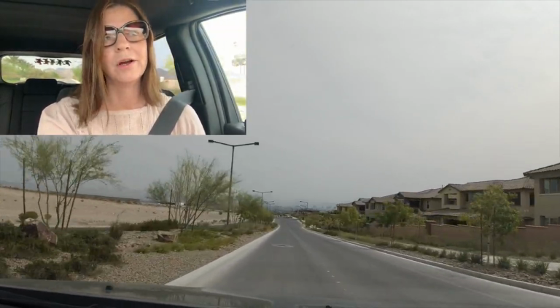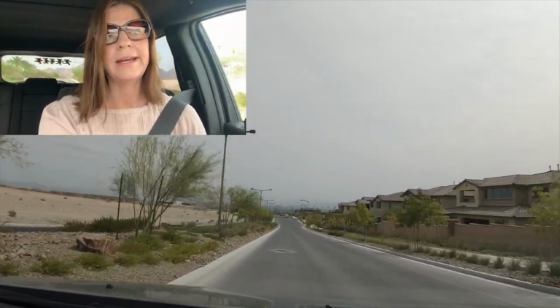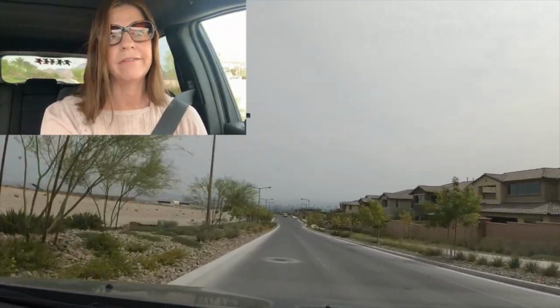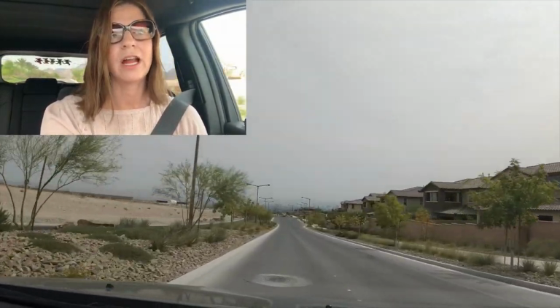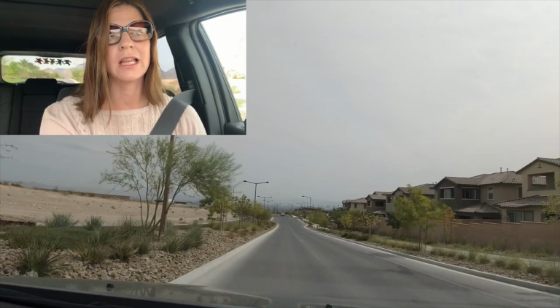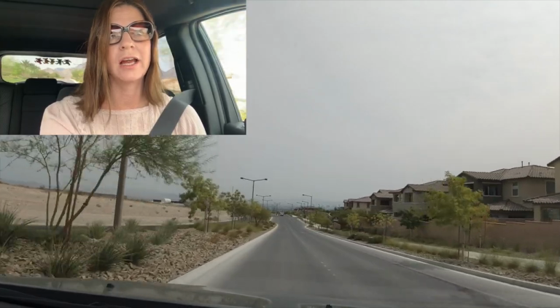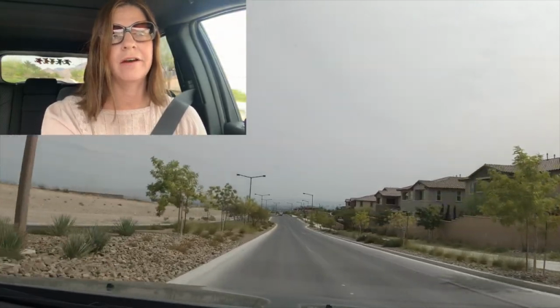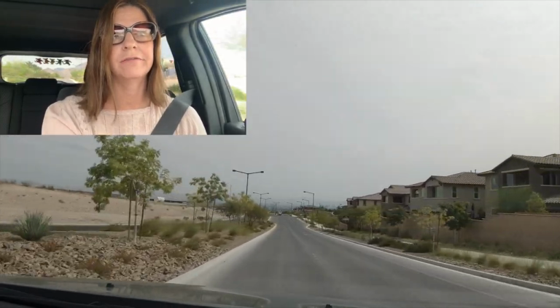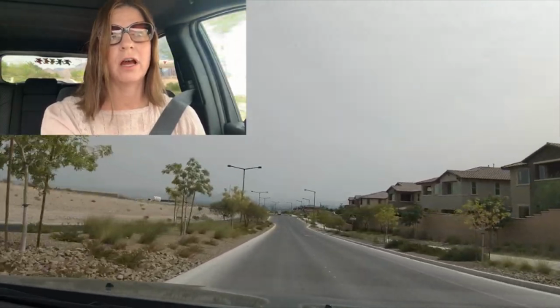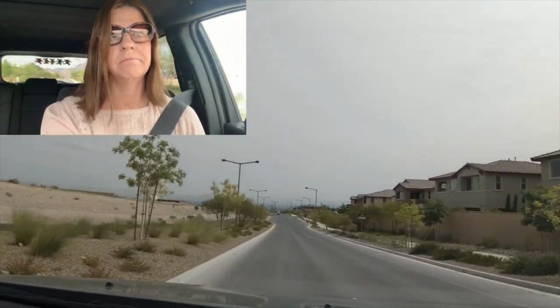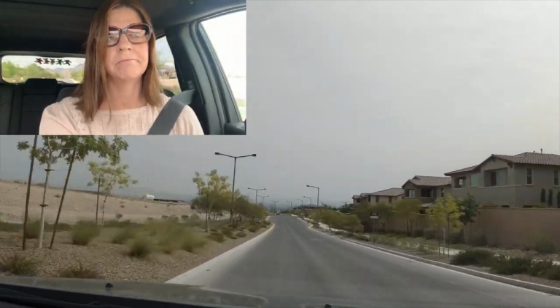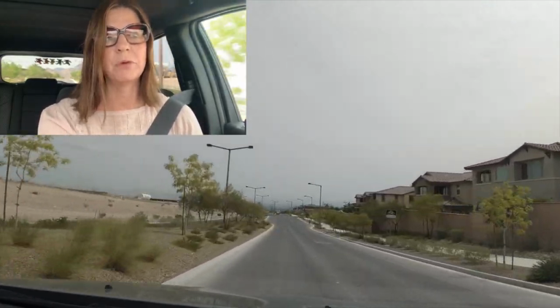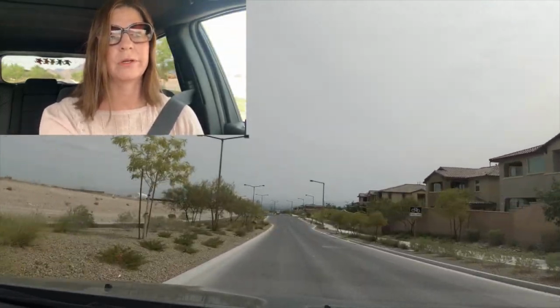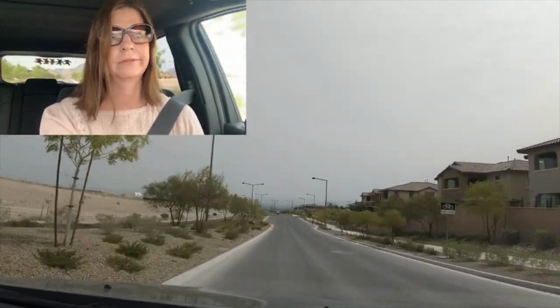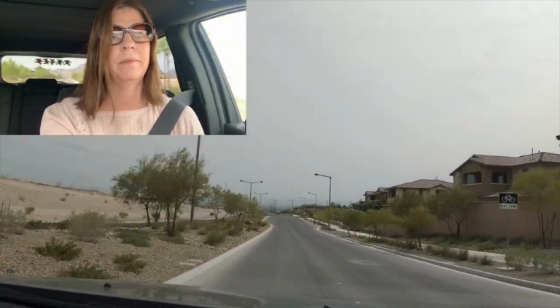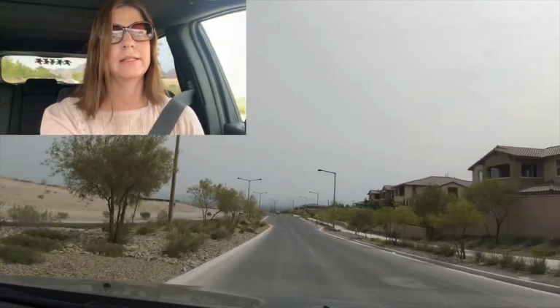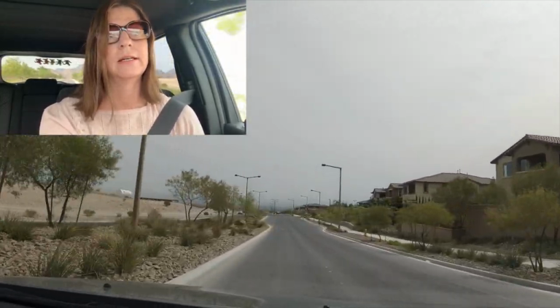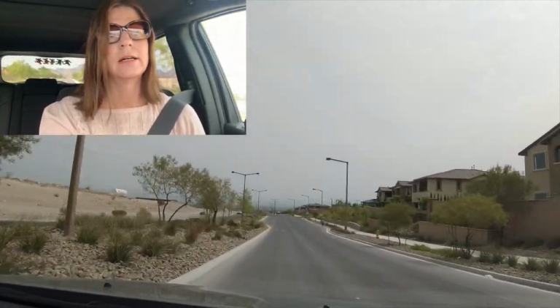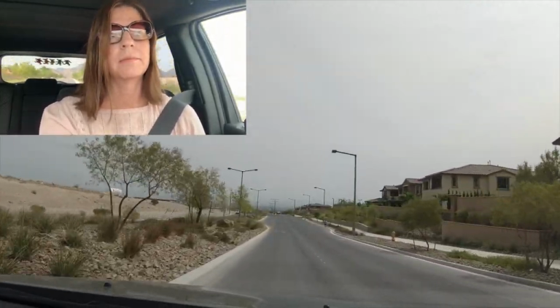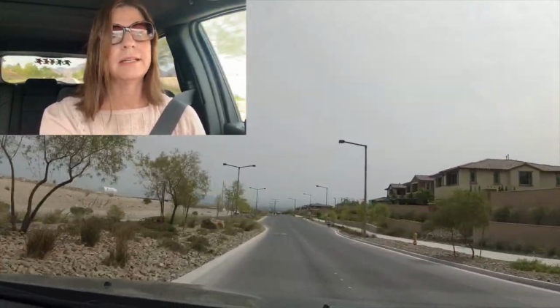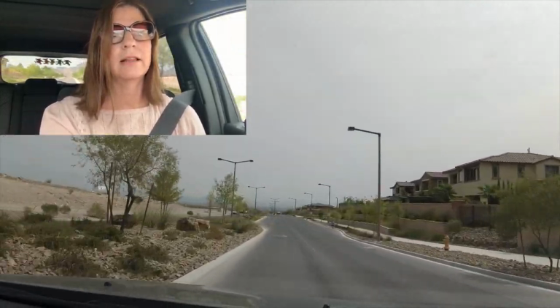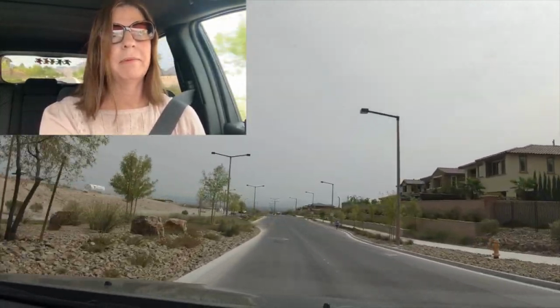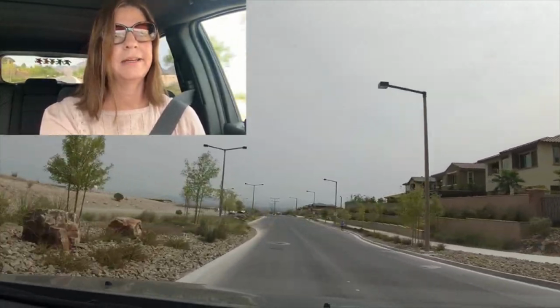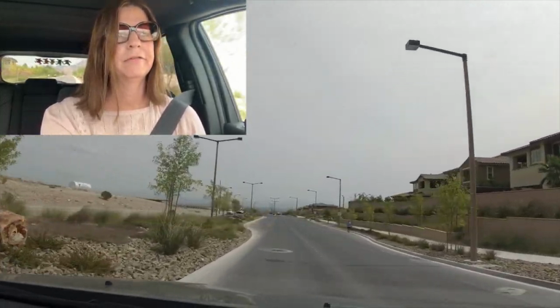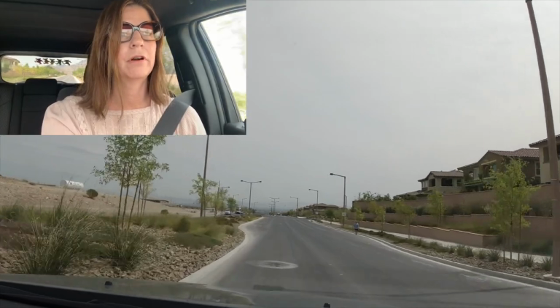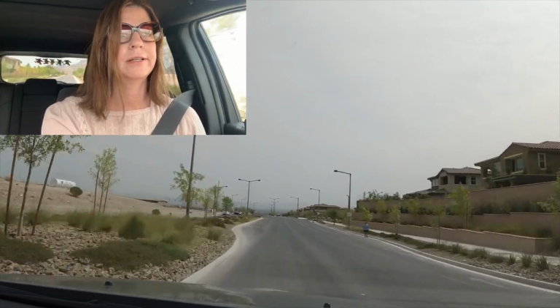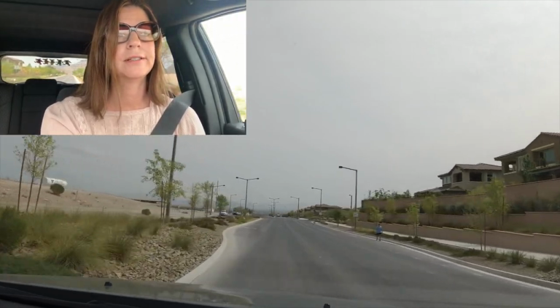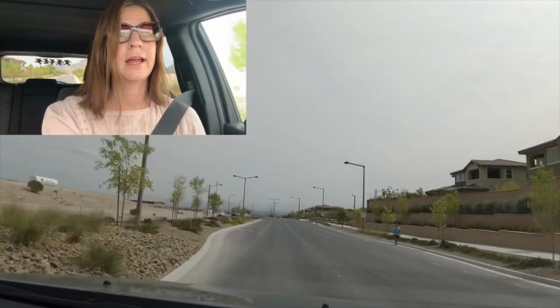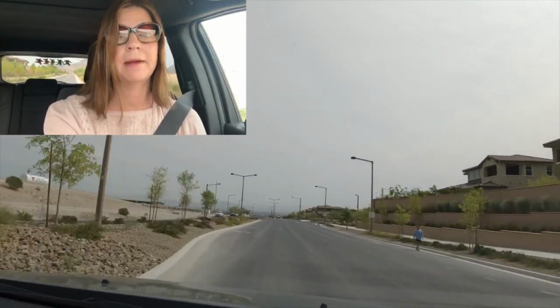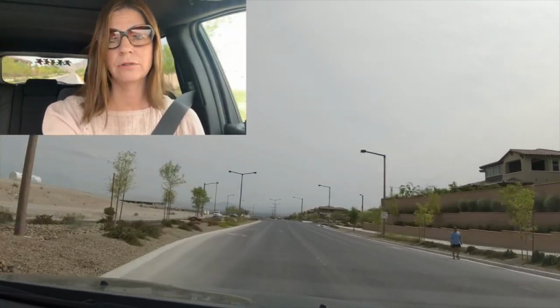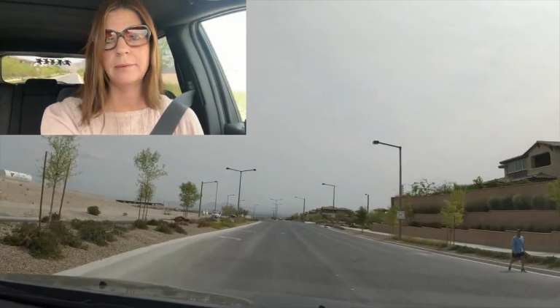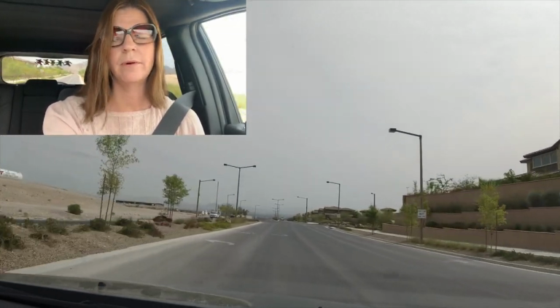I'm going to take a left back here on Far Hills and head back to Red Point.